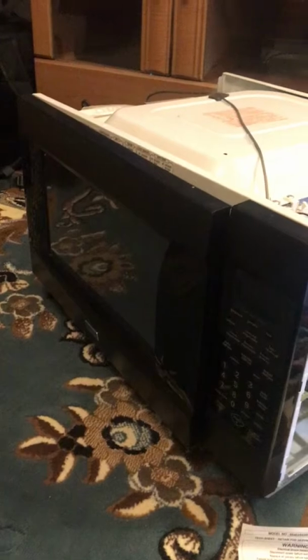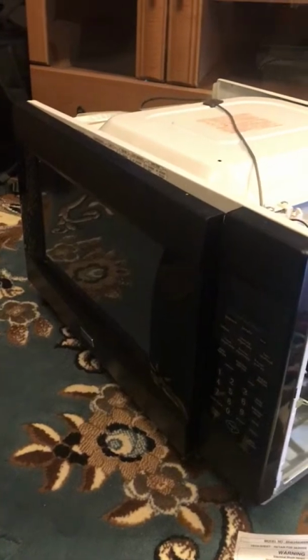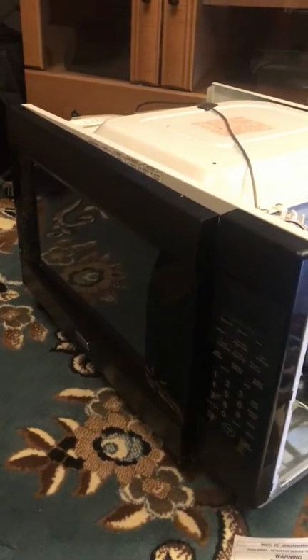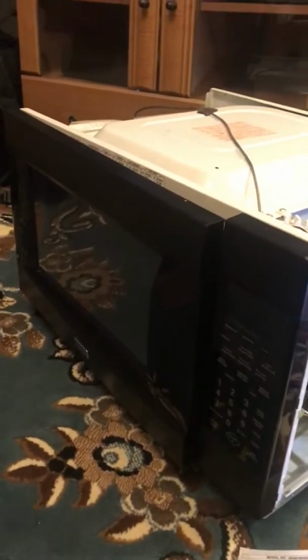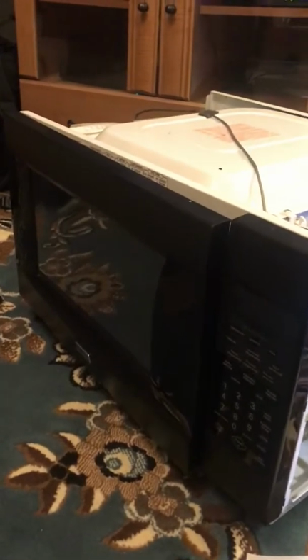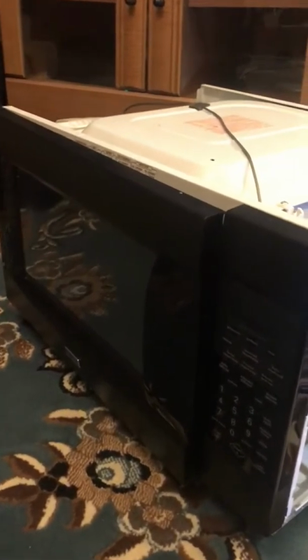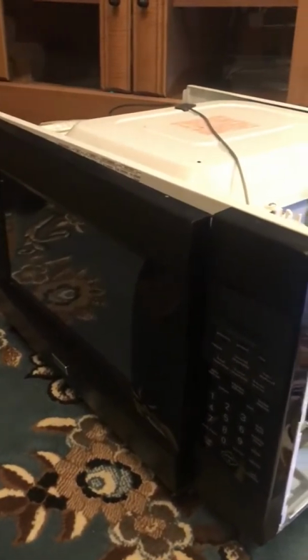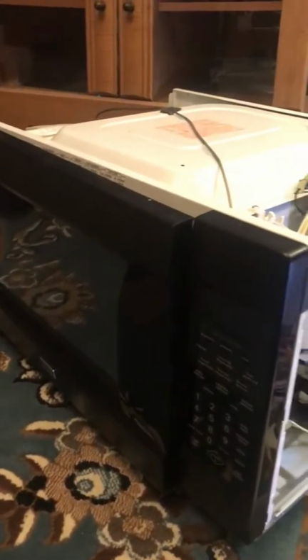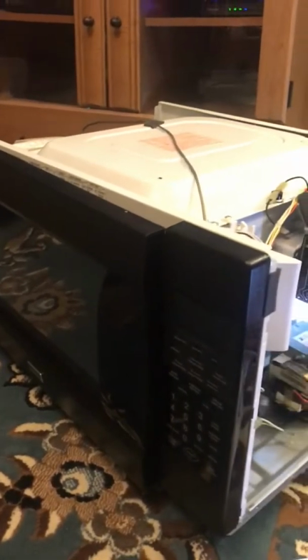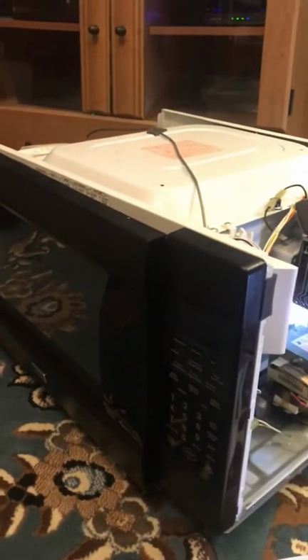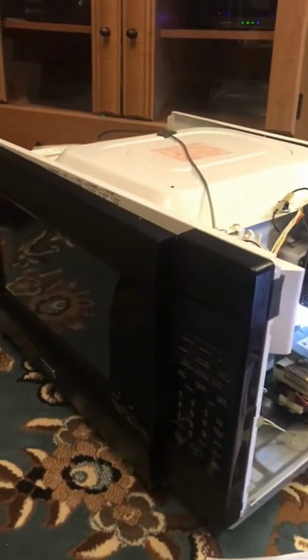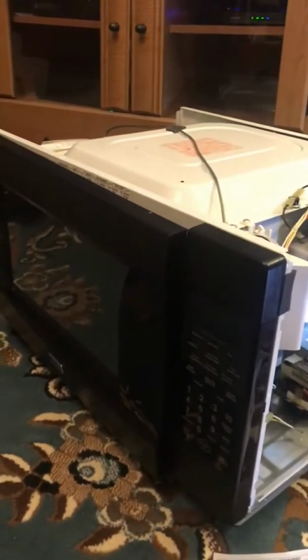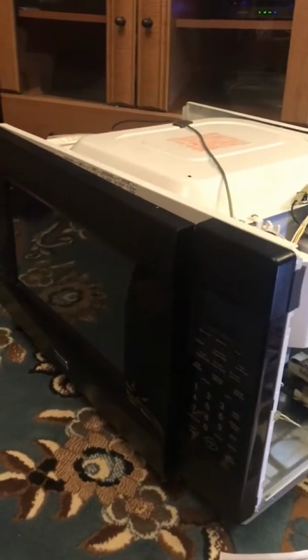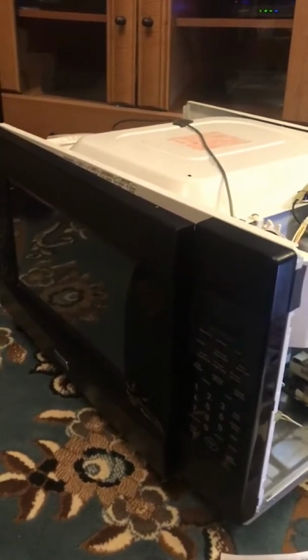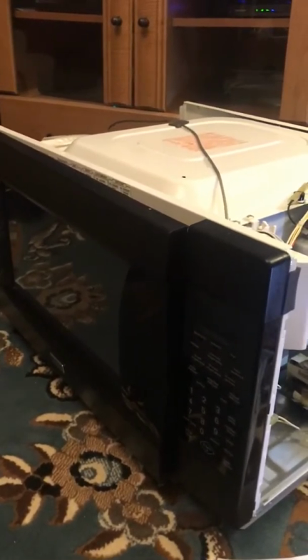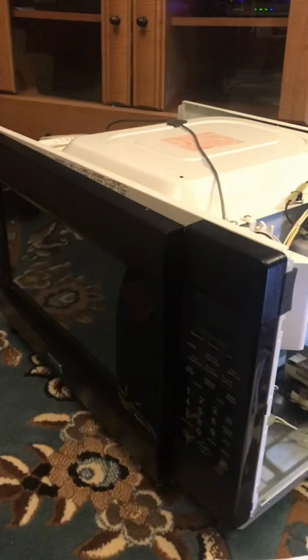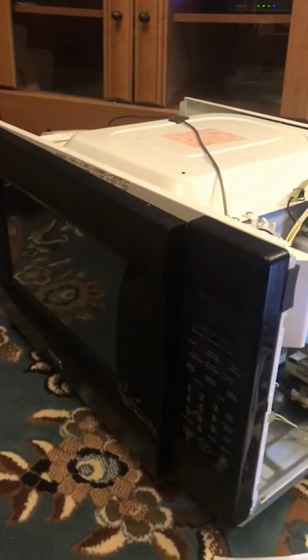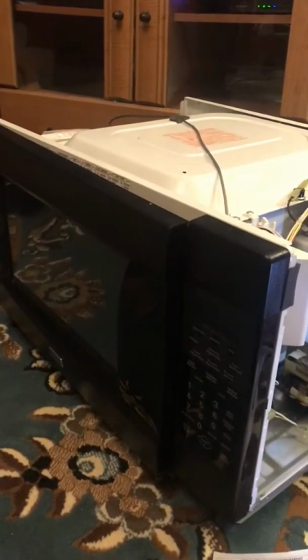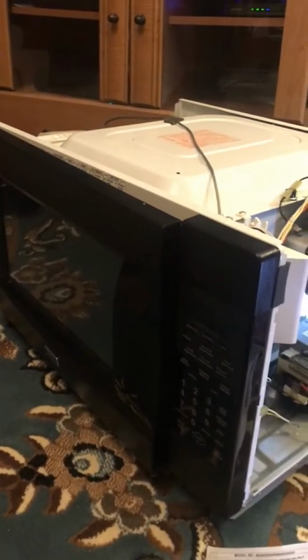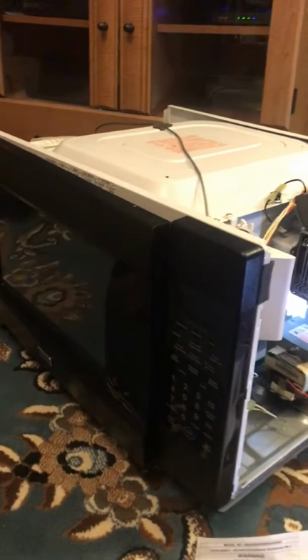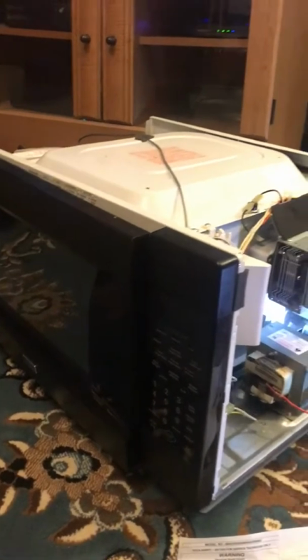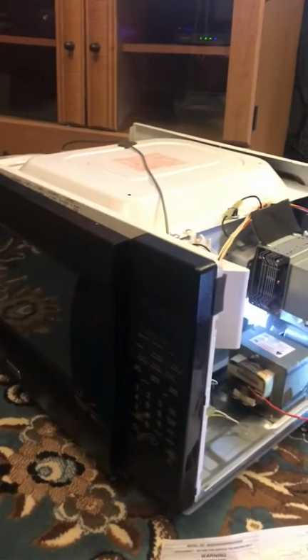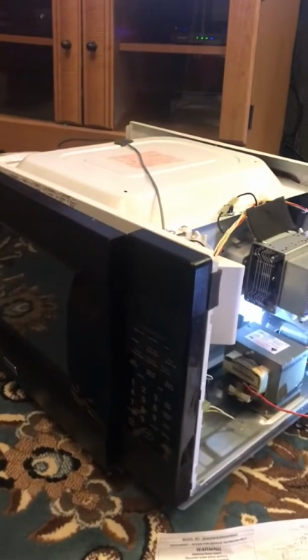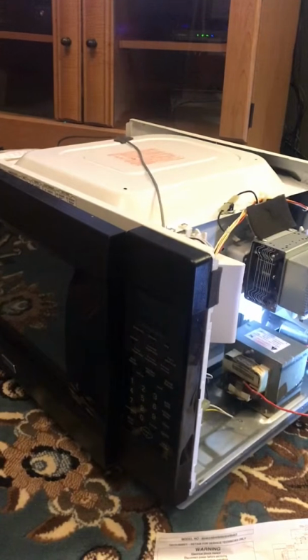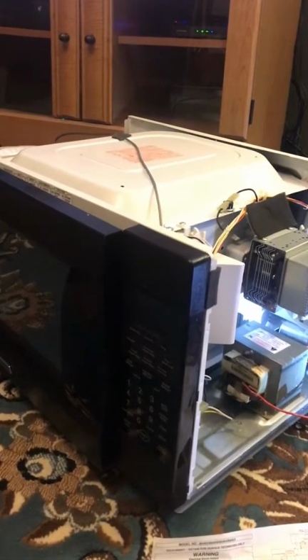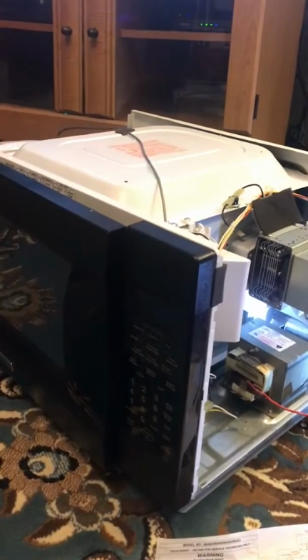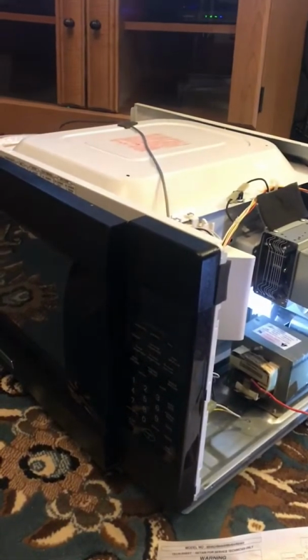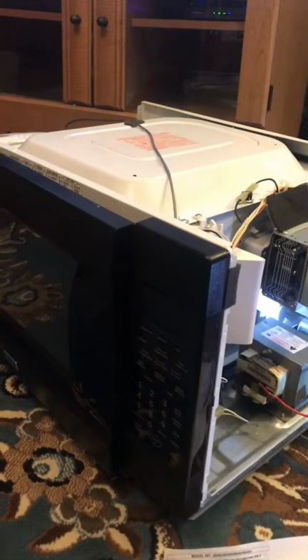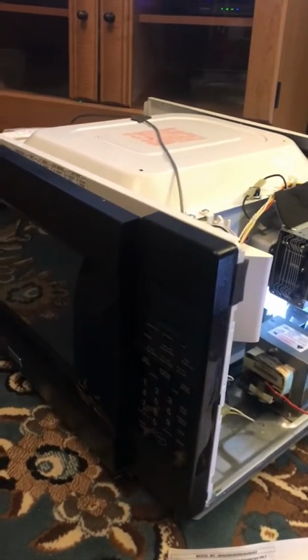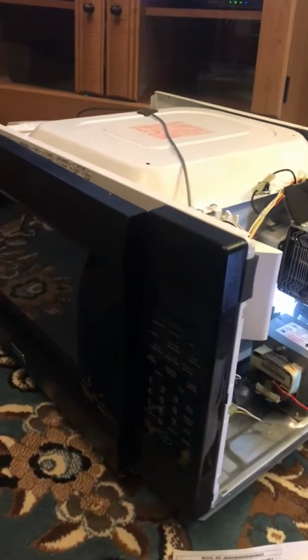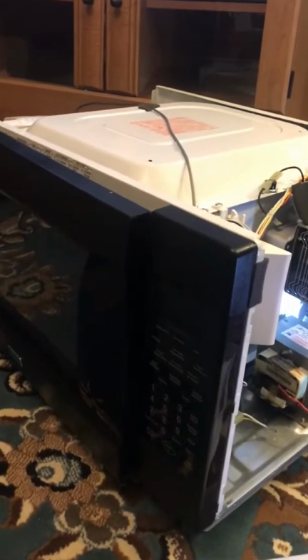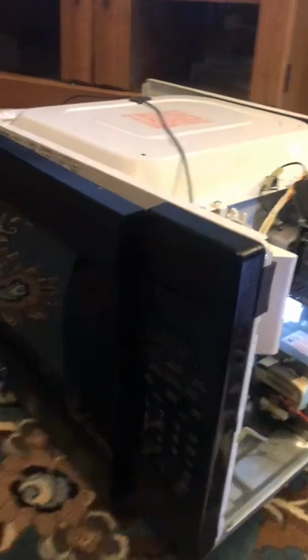Hey guys, welcome back. Today I'm working on a microwave. The customer complains that it's not heating food and there's also a burning smell, like an electrical burning smell when it's being used.